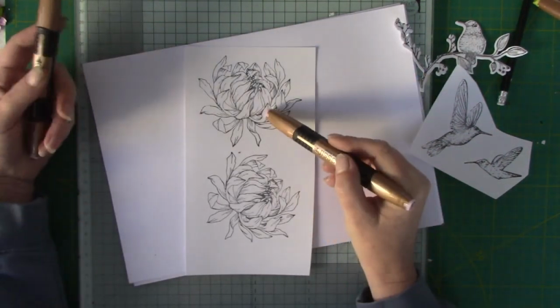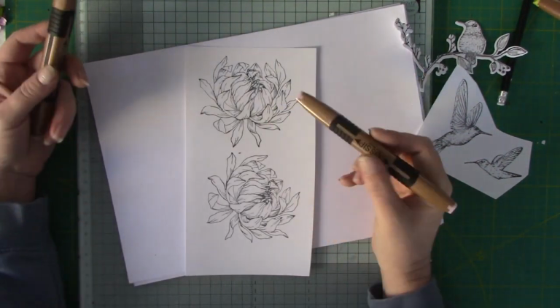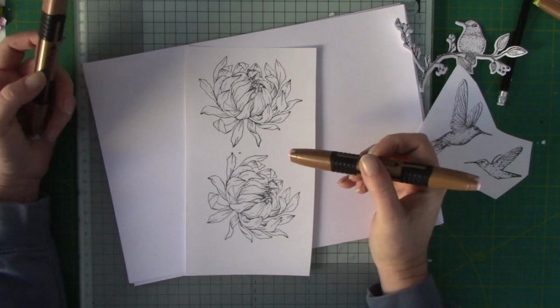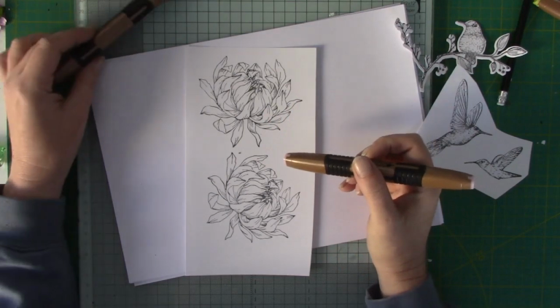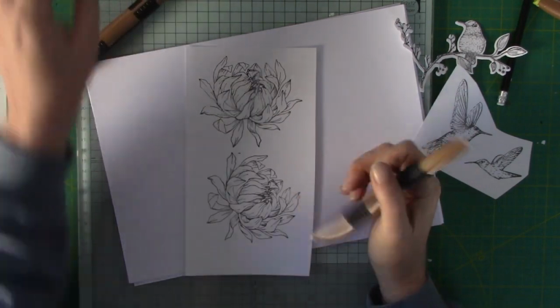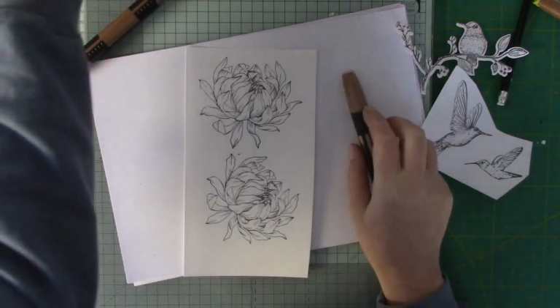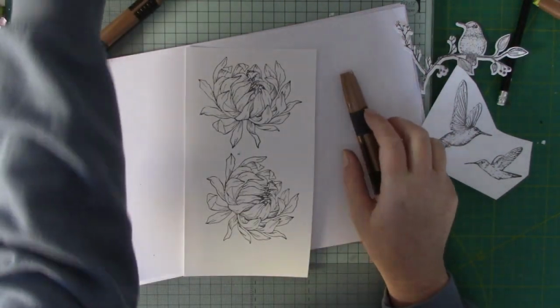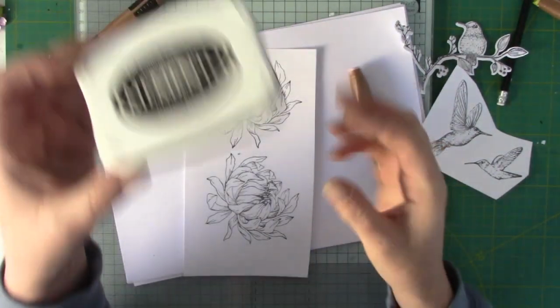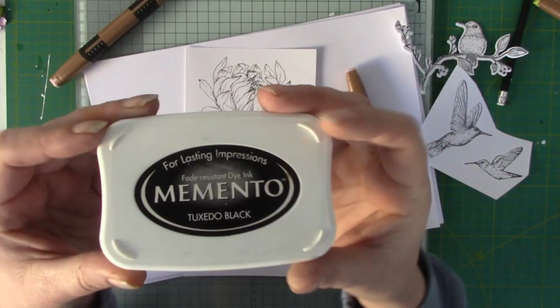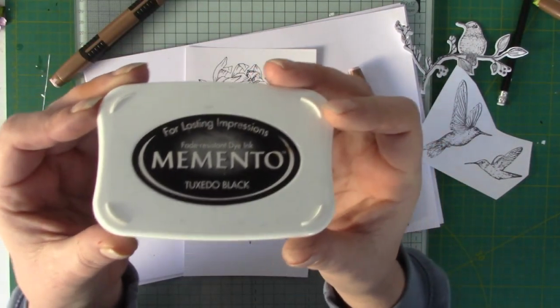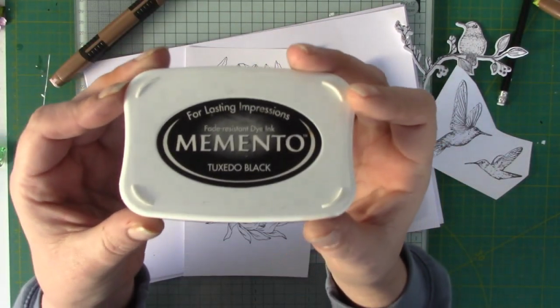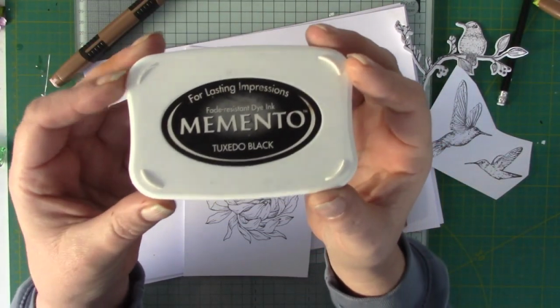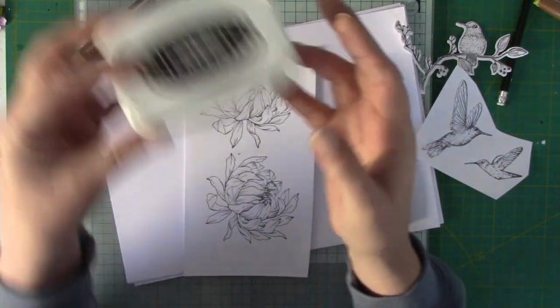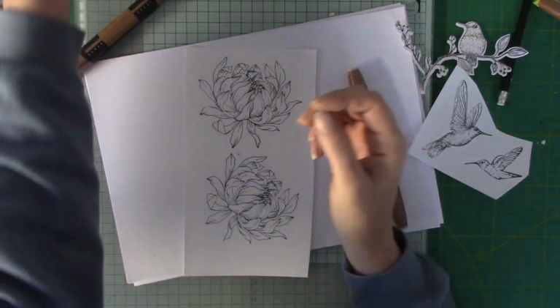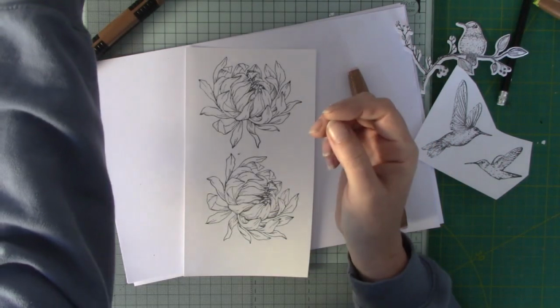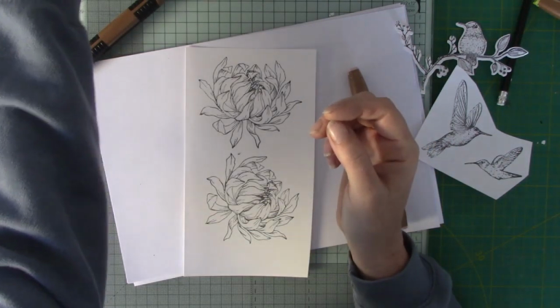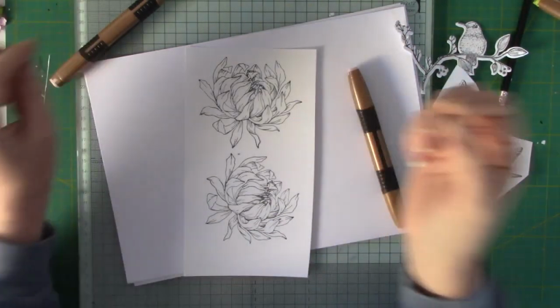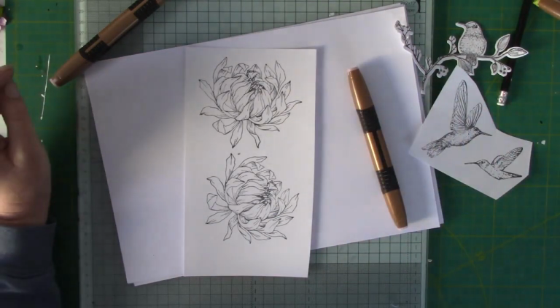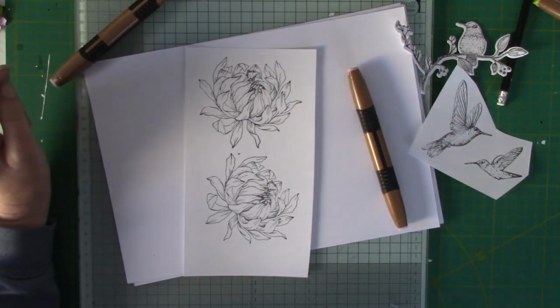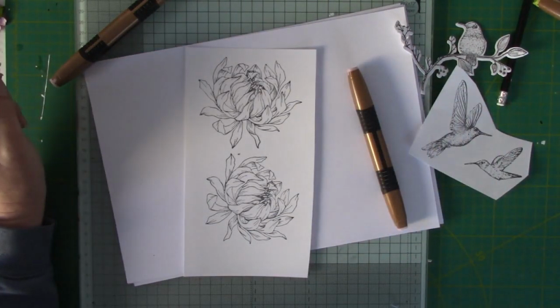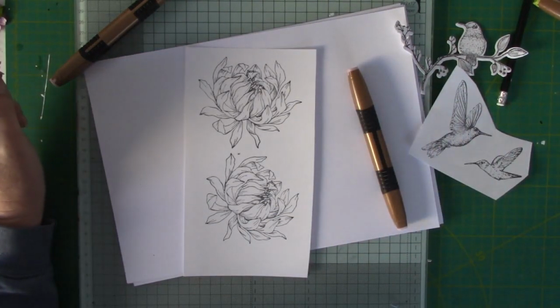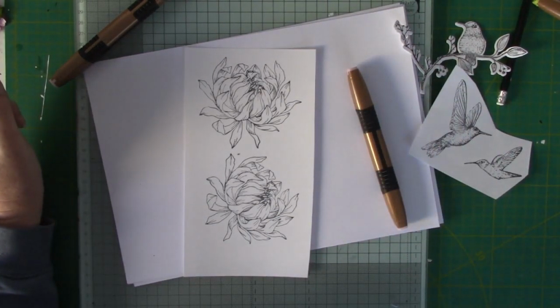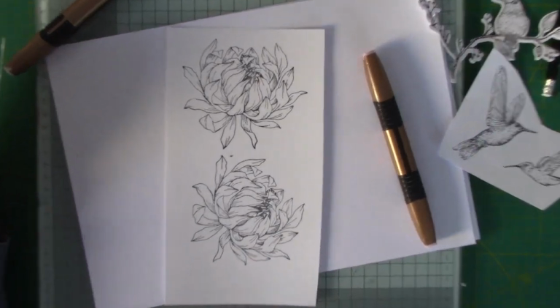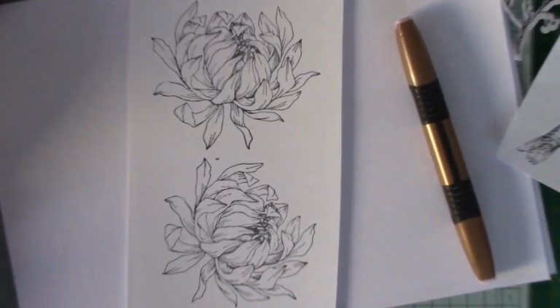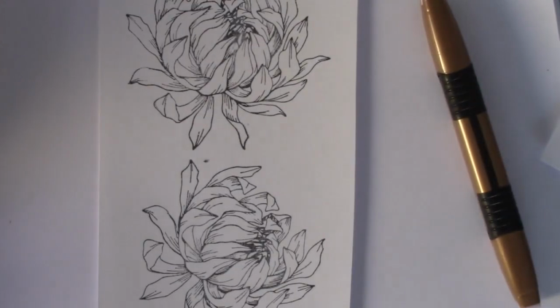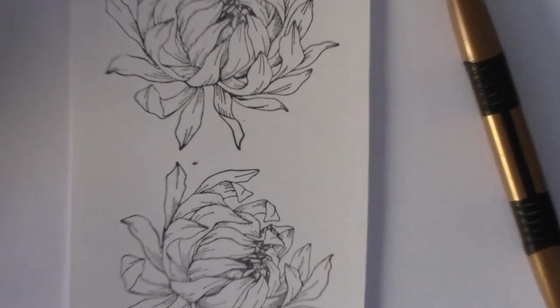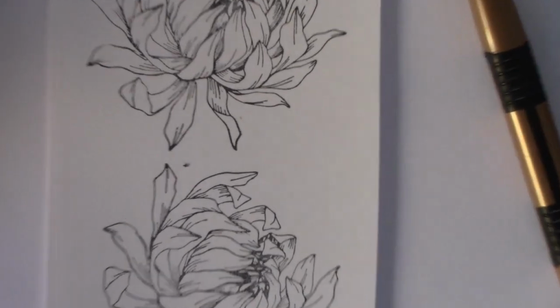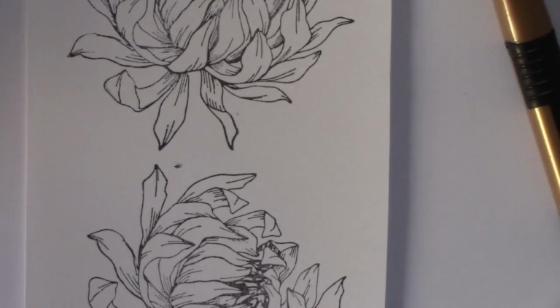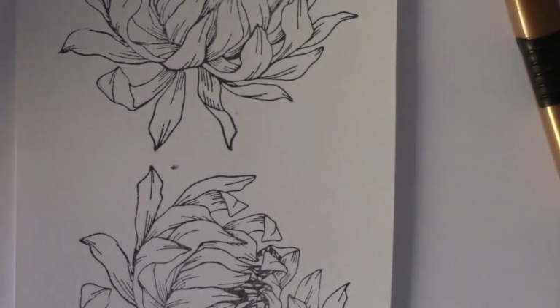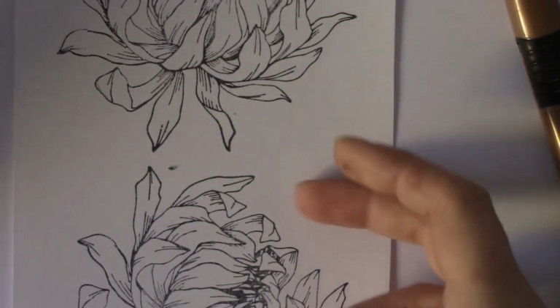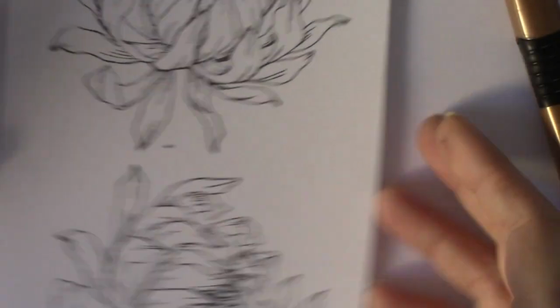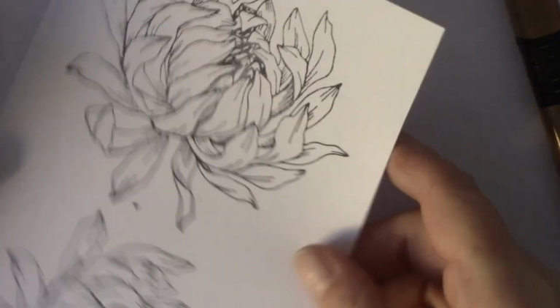What I've done already is stamped out my images onto some Neenah cardstock — you can also use super smooth — and I've stamped with a Memento ink pad. I have used black for this one. So what I'm going to do is zoom you in a little bit so you can see the actual colouring better.